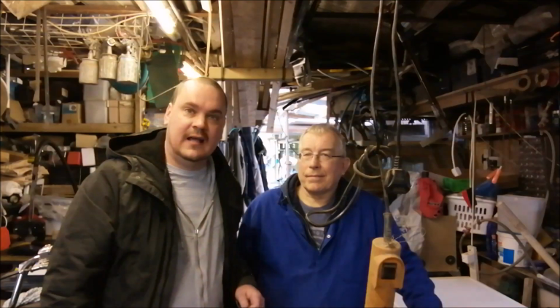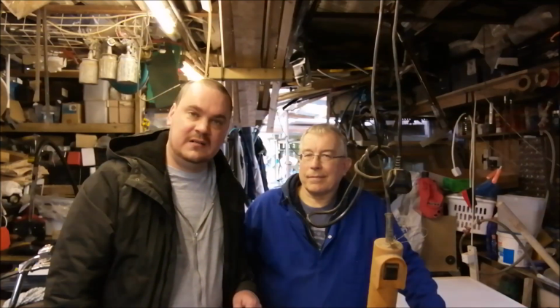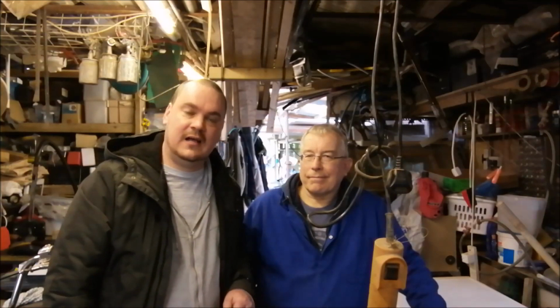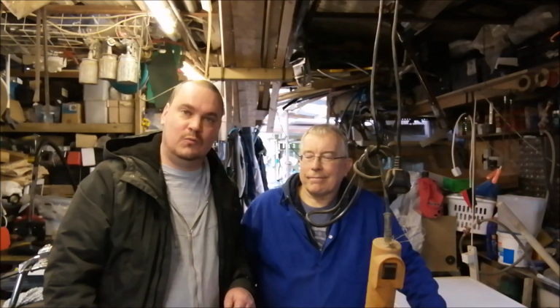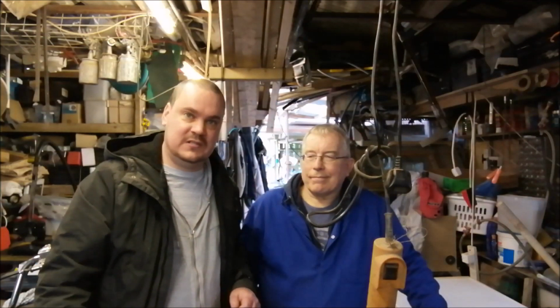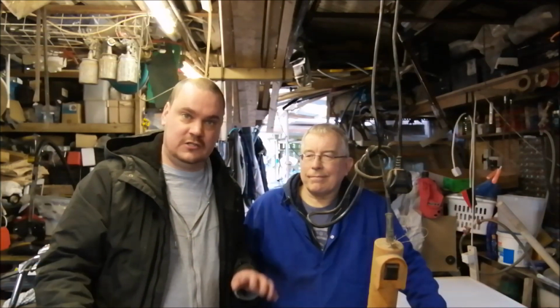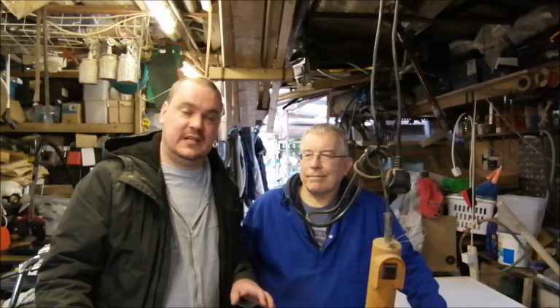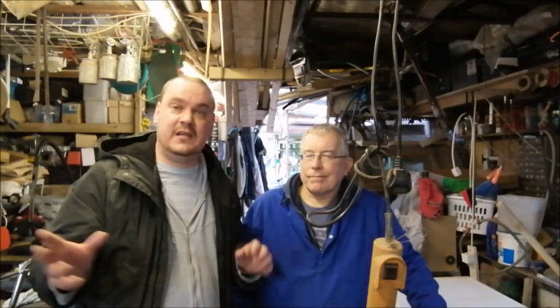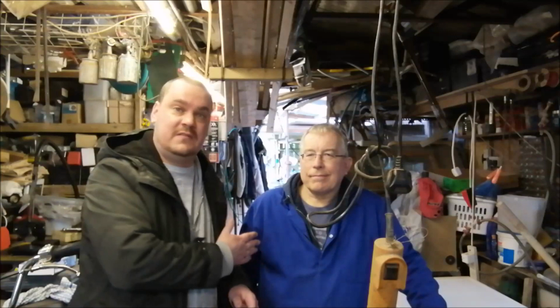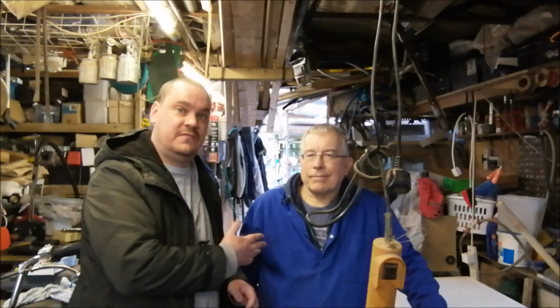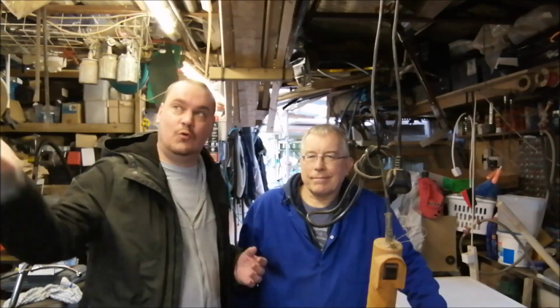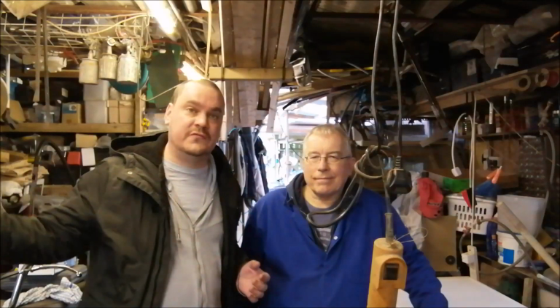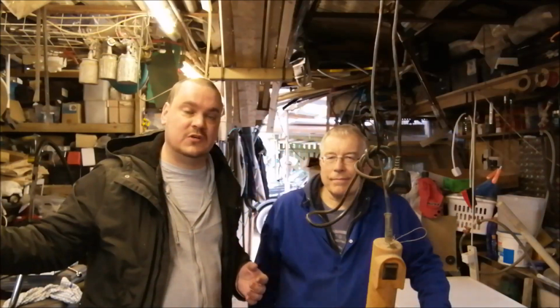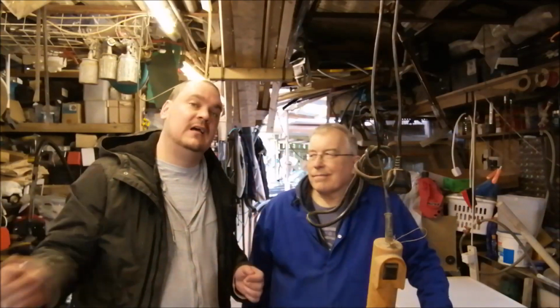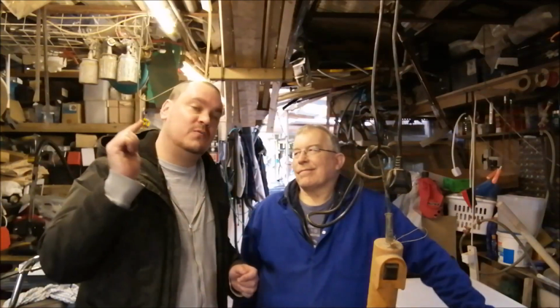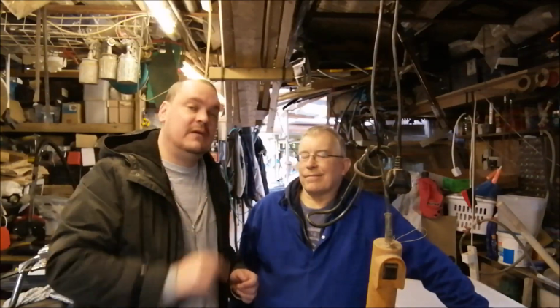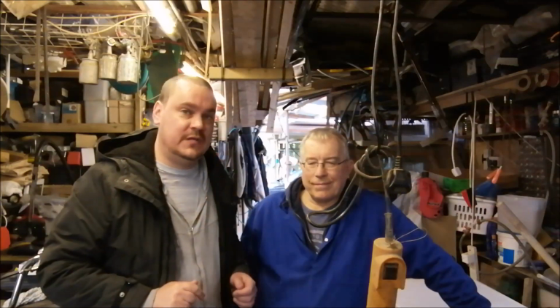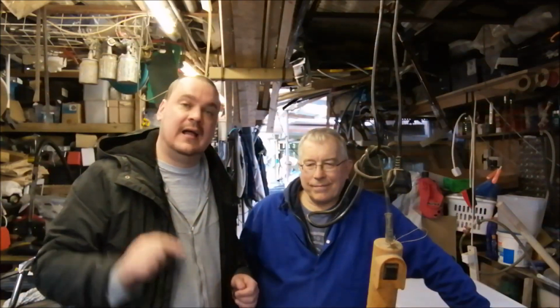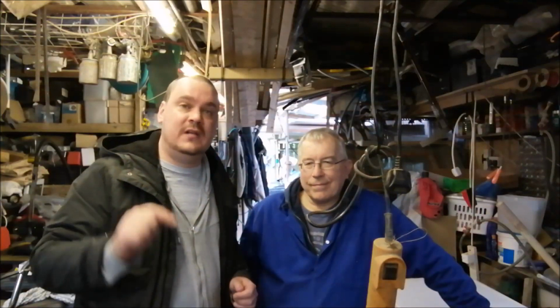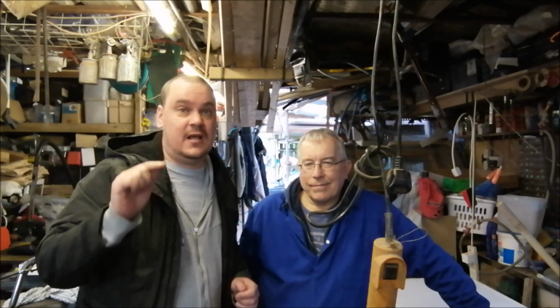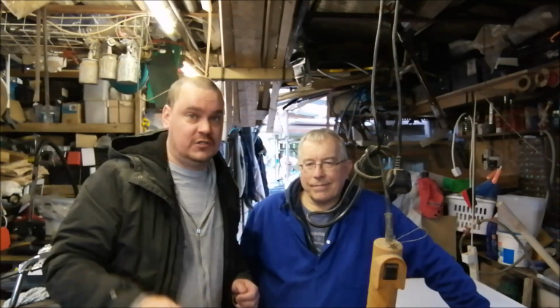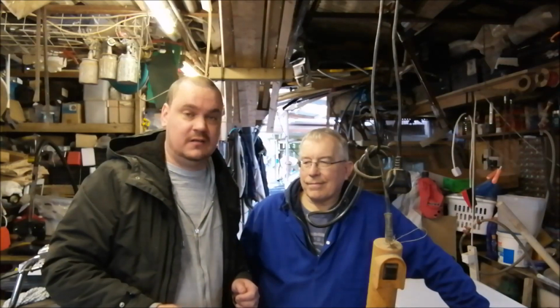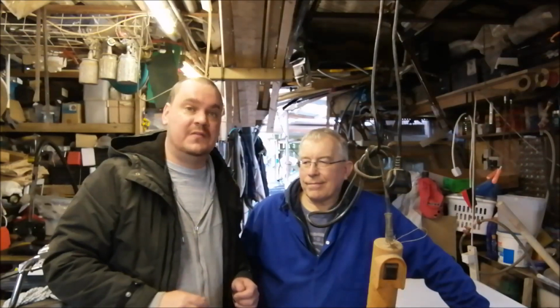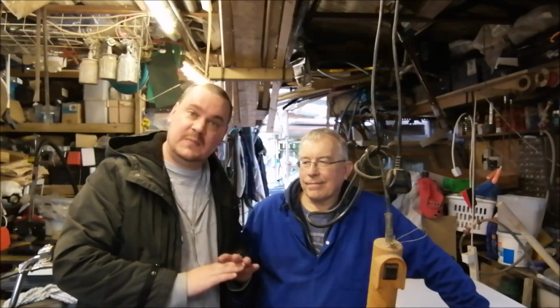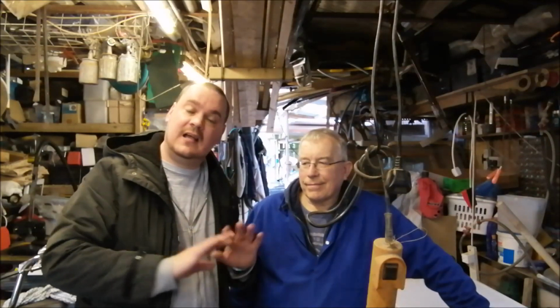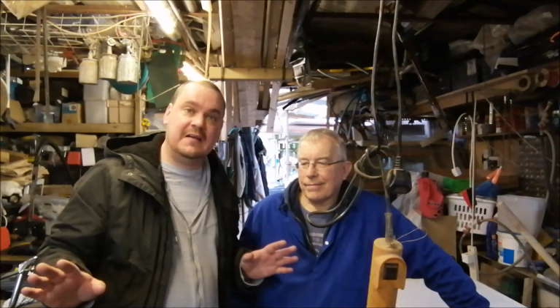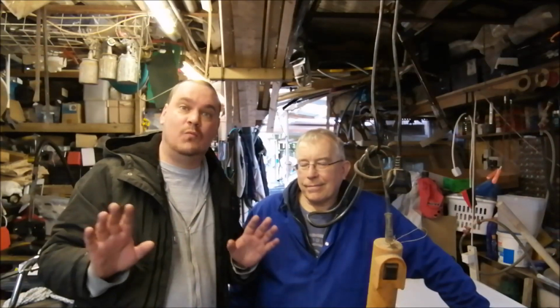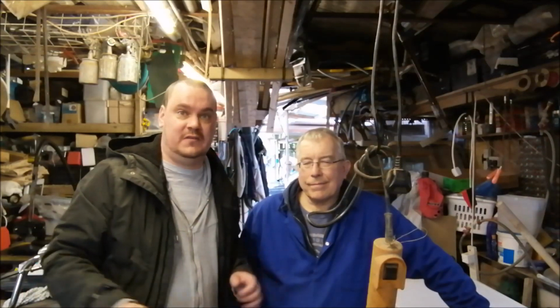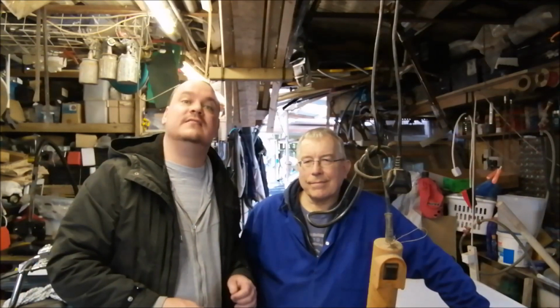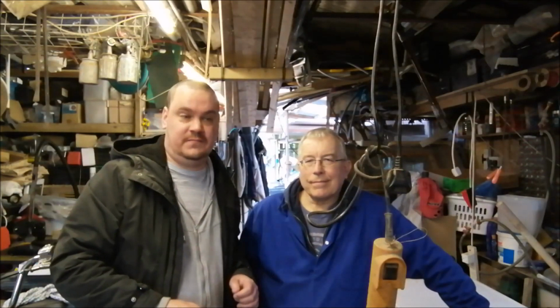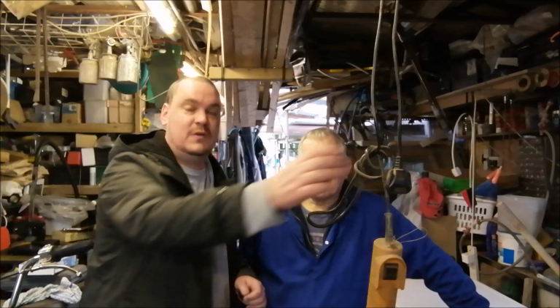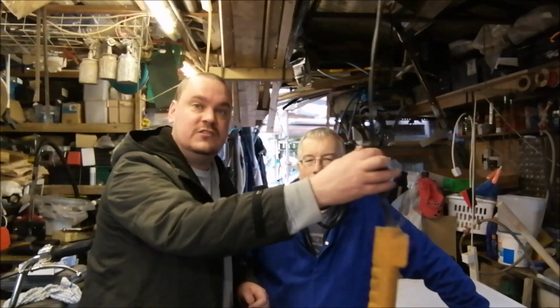Hello everyone, welcome to this short video. I'm here with my friend Jeff in his wonderful workshop and we are about to show you how you lift a washing machine without expending any effort whatsoever. It's amazing because we've got a winch.